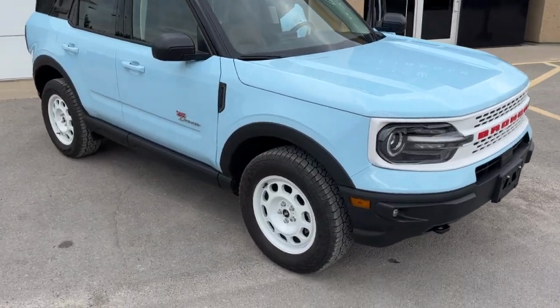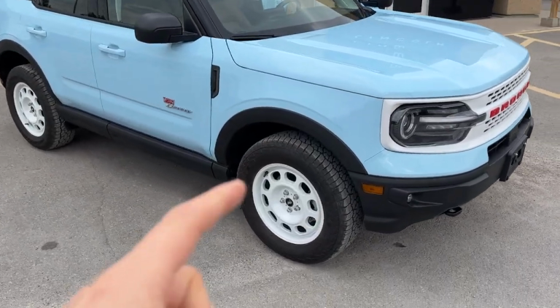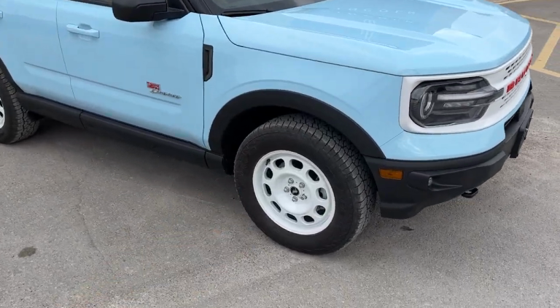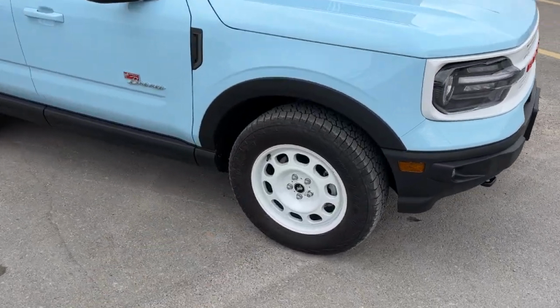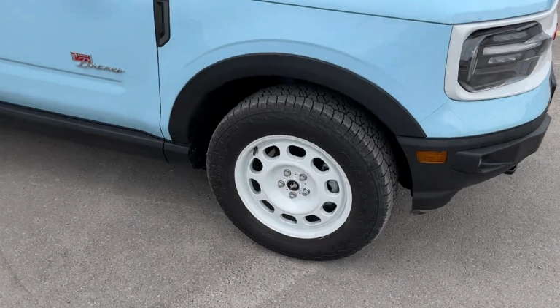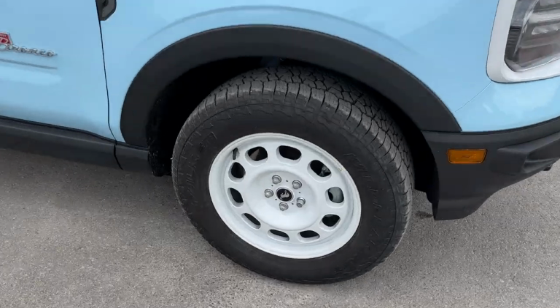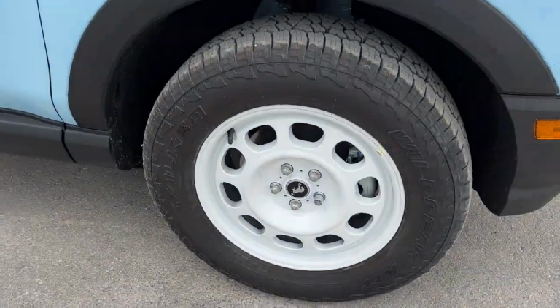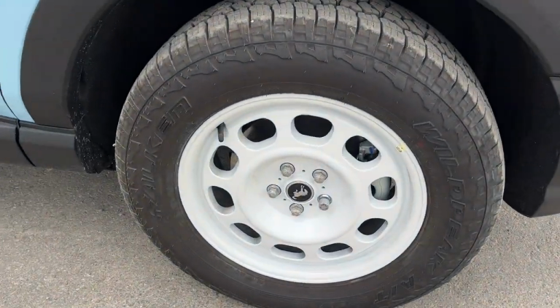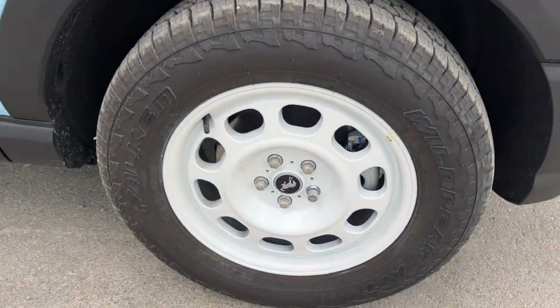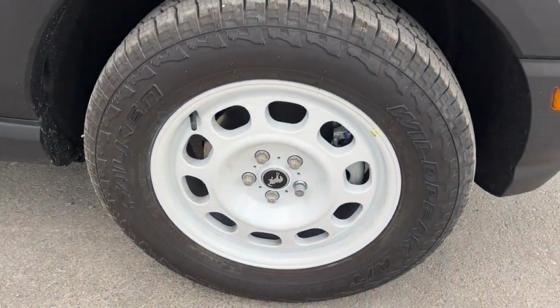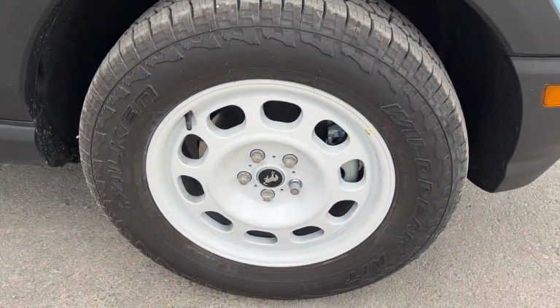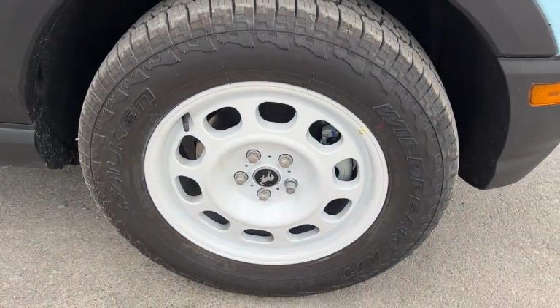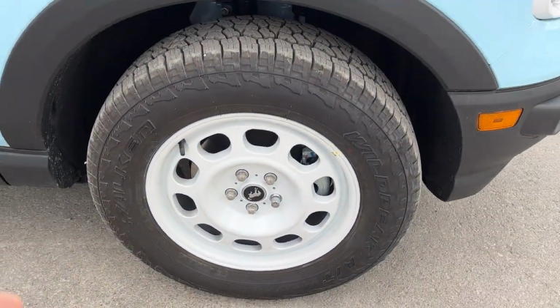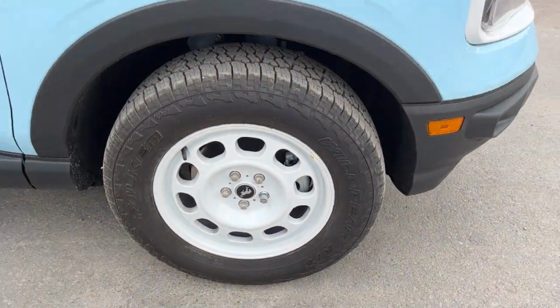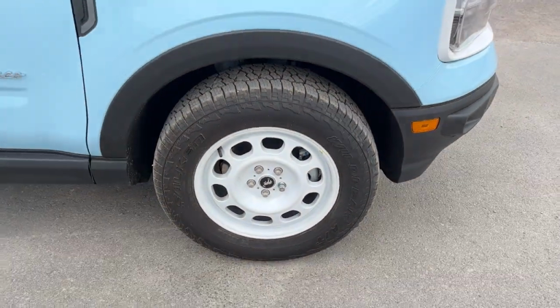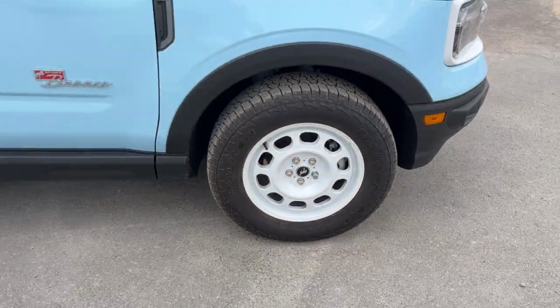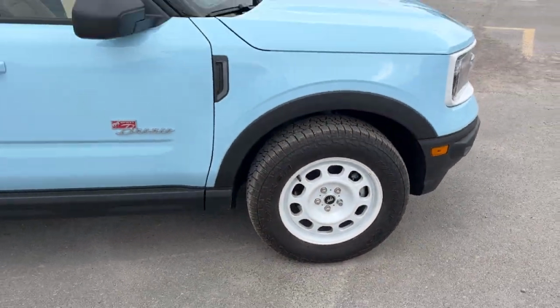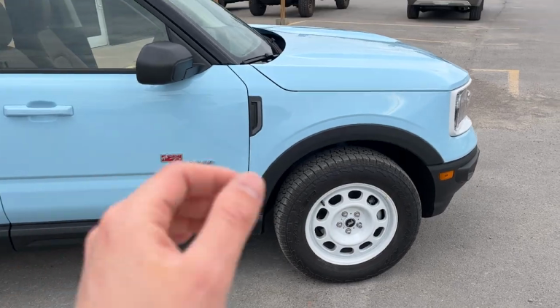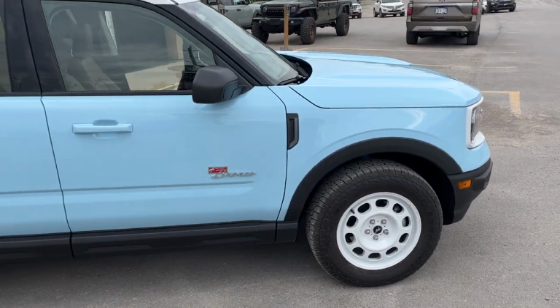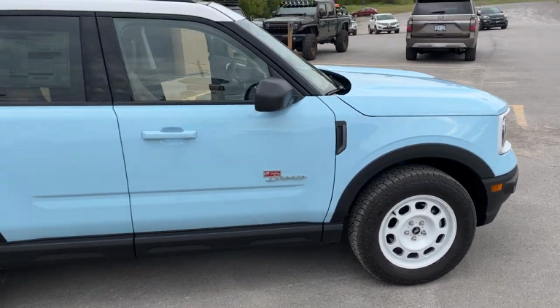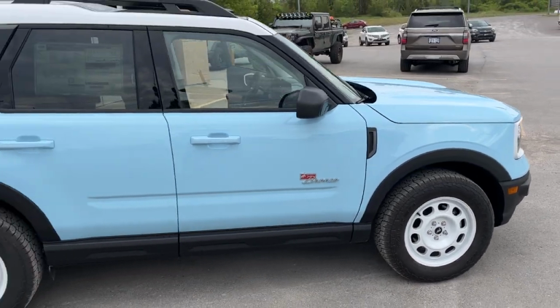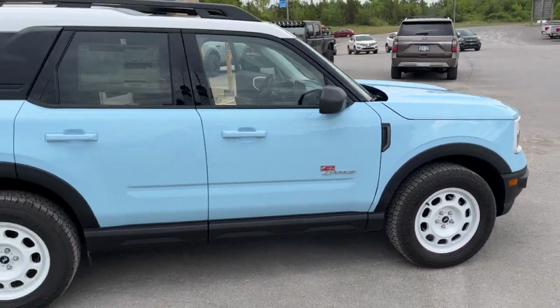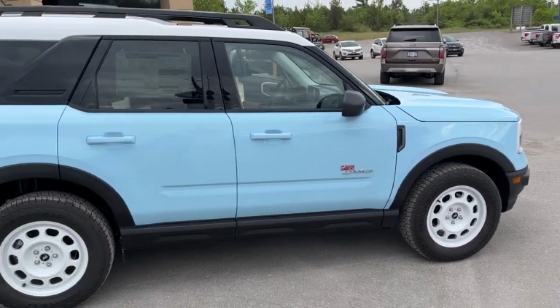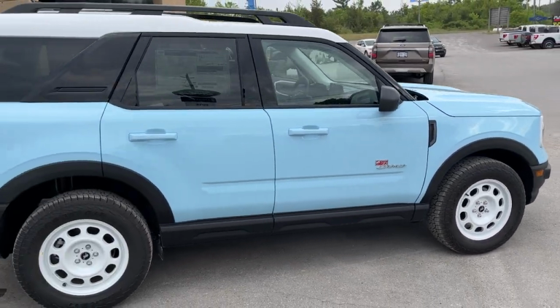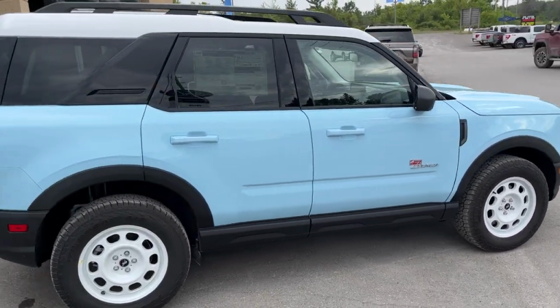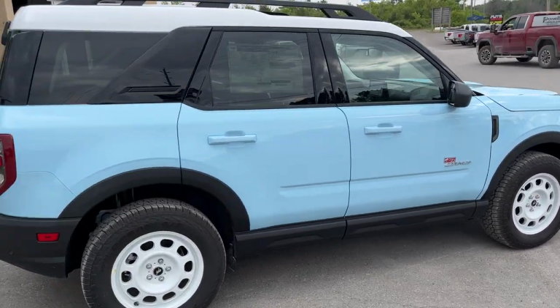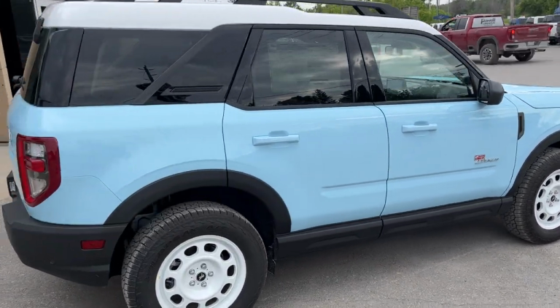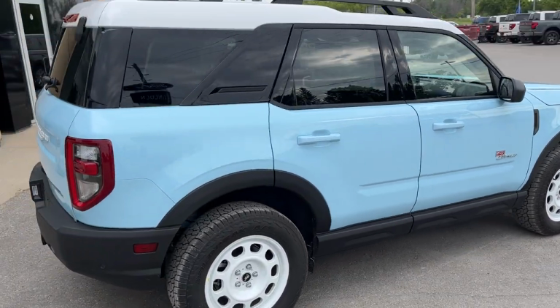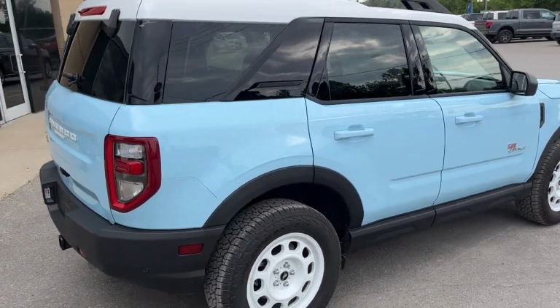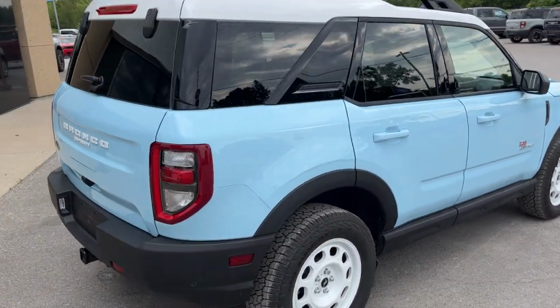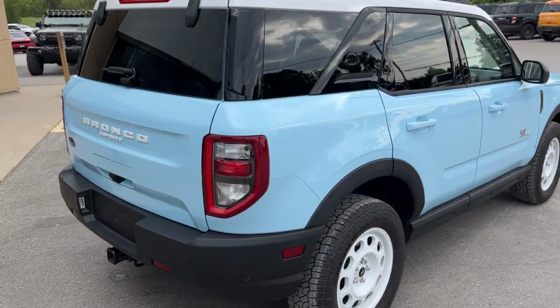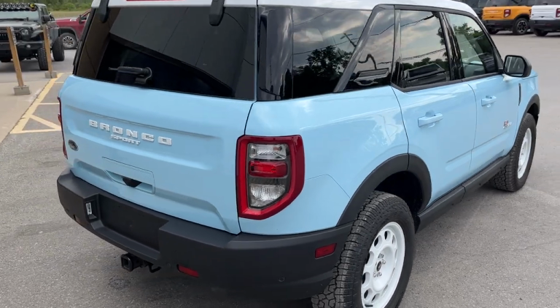You're also rolling on 17-inch Oxford white painted aluminum alloy wheels with all-terrain tires. This particular Bronco Sport is powered by a two-liter EcoBoost engine paired with an eight-speed automatic transmission.